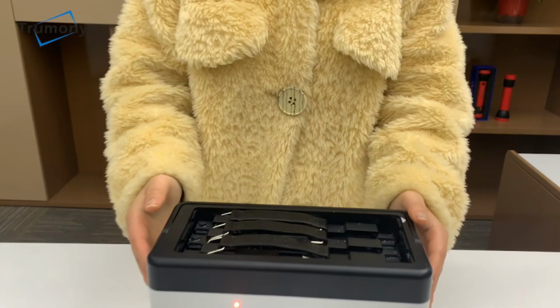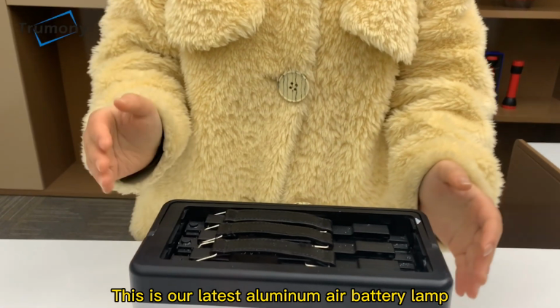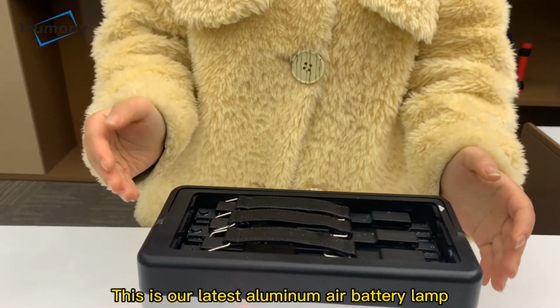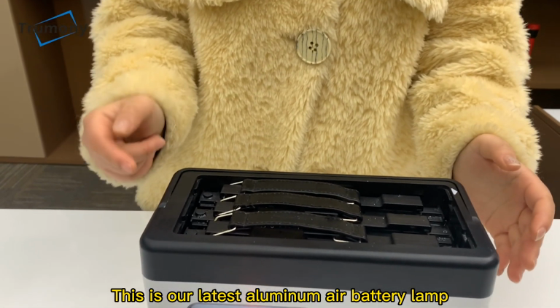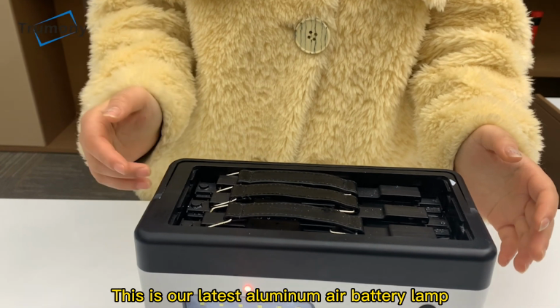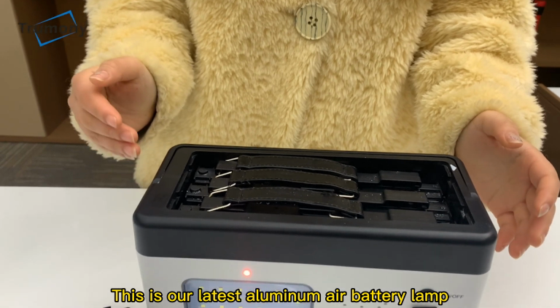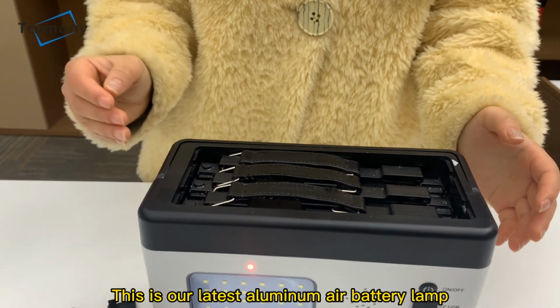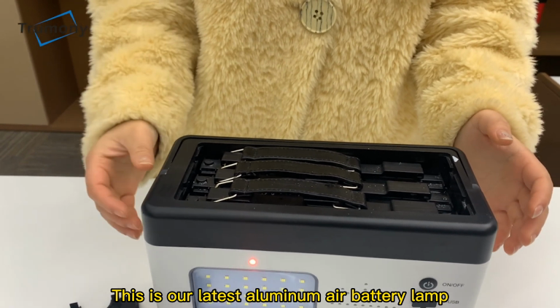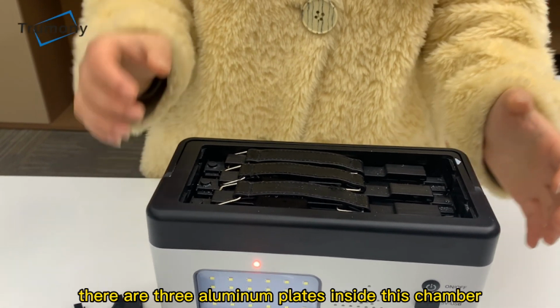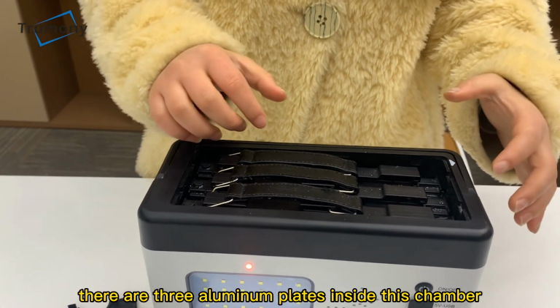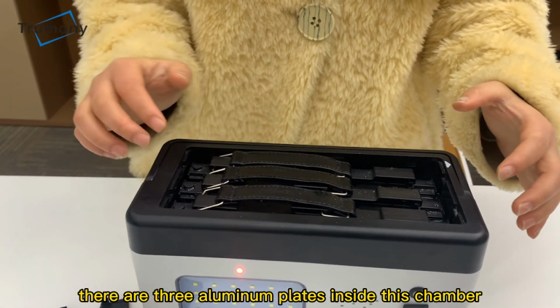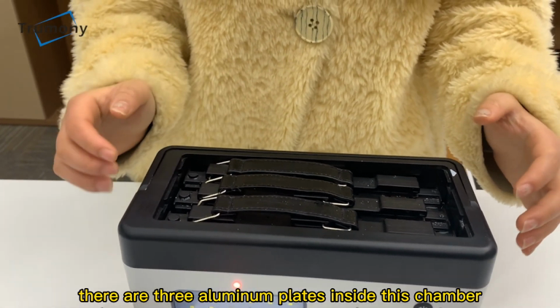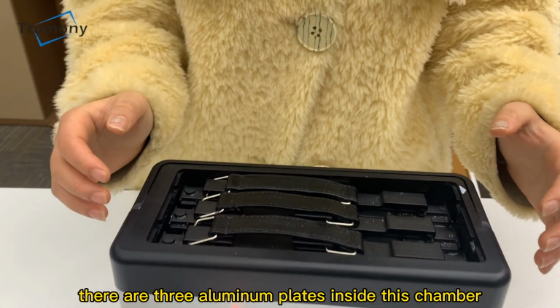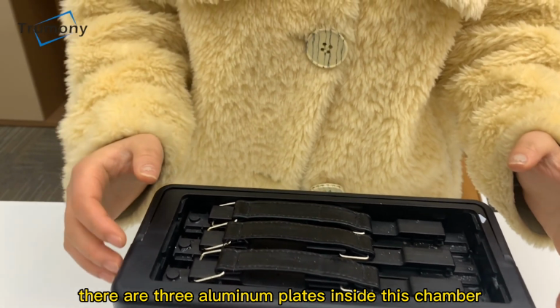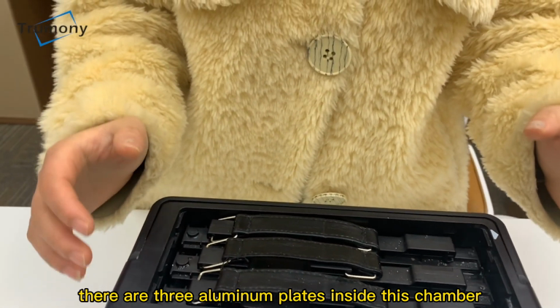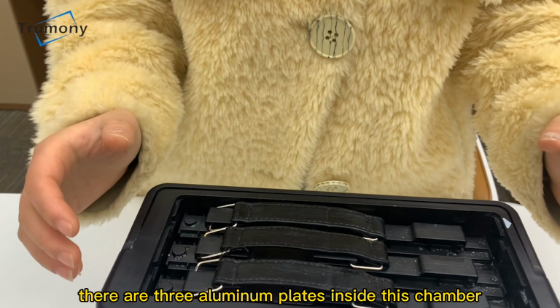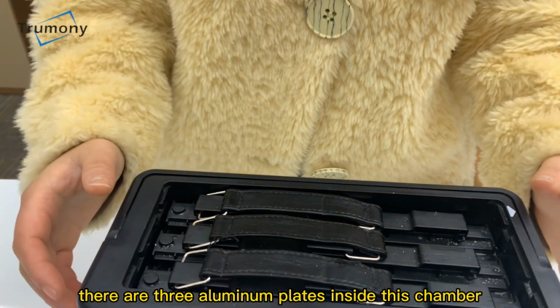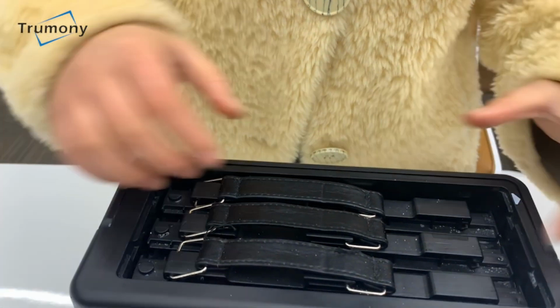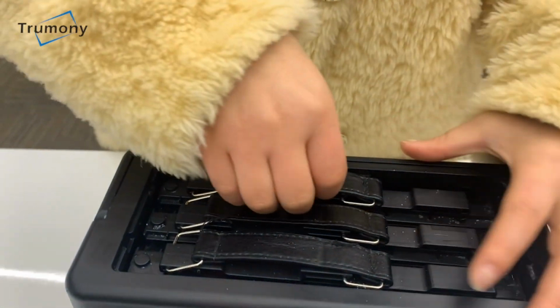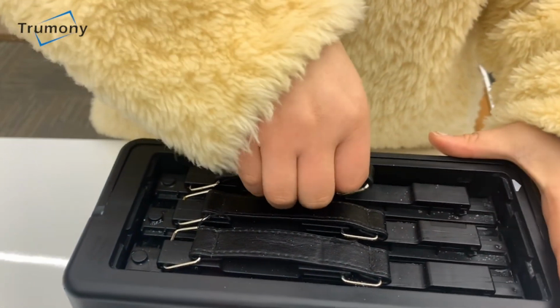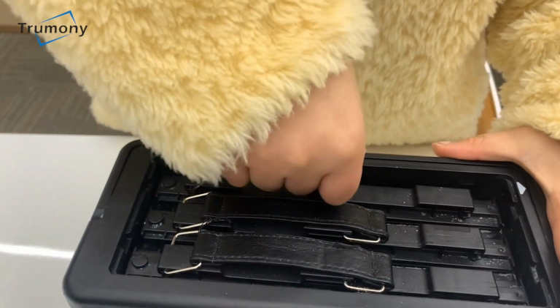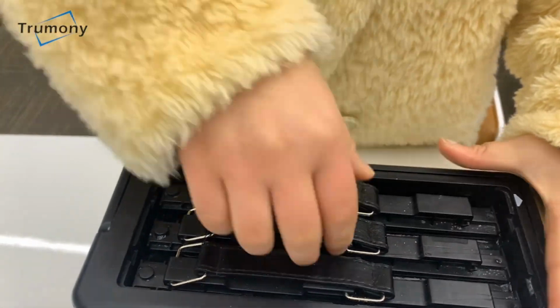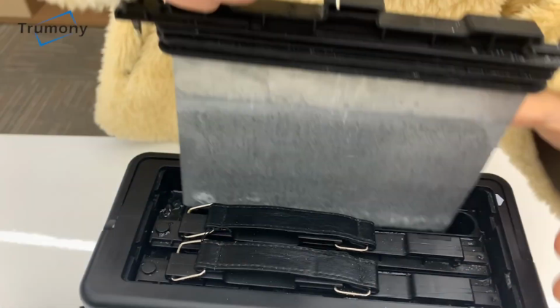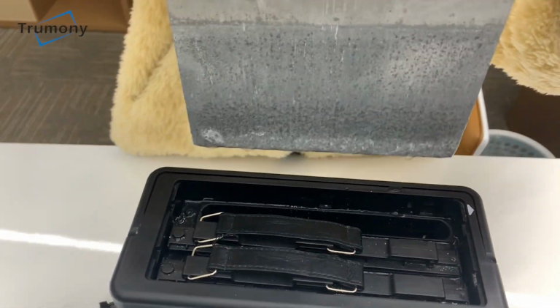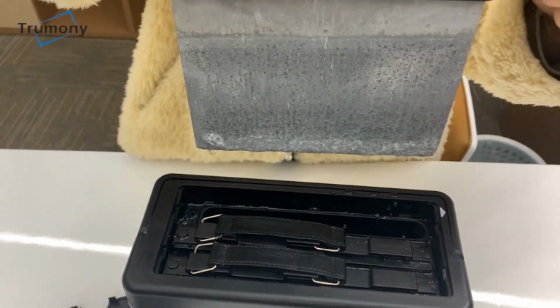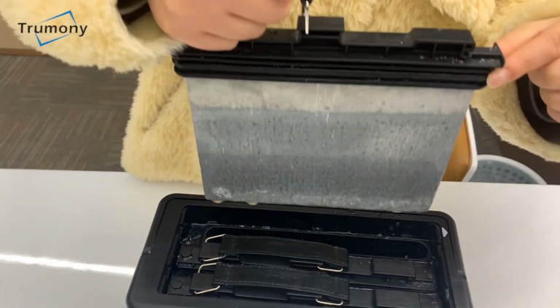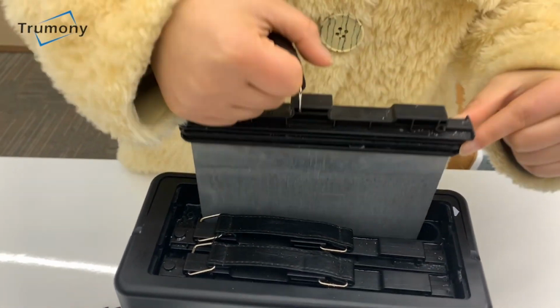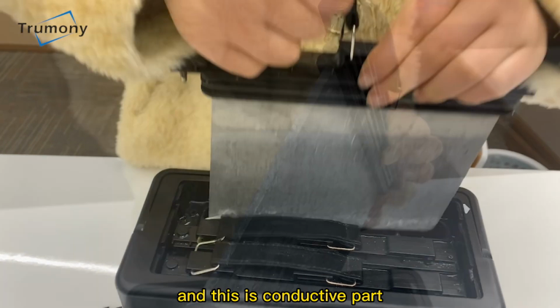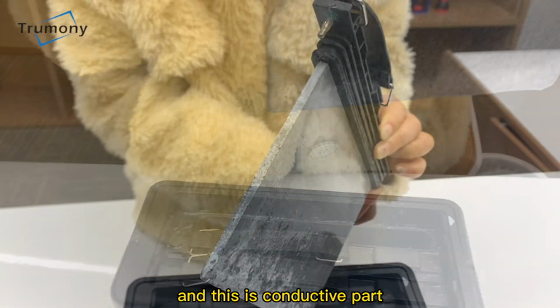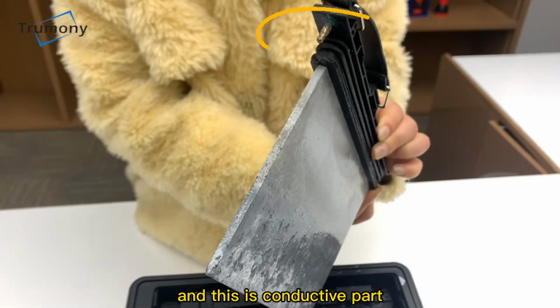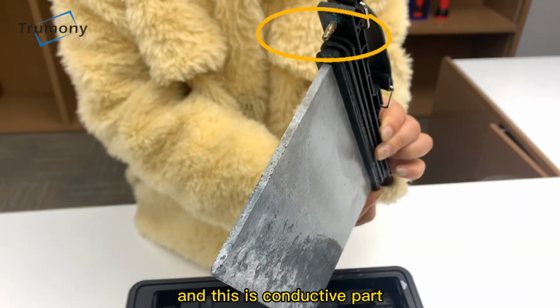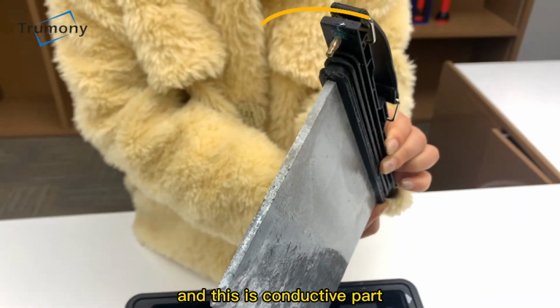This is our latest aluminum air battery lamp. There are three aluminum plates inside this chamber, and this is the conductive part.